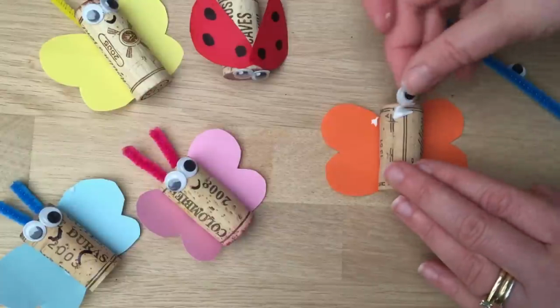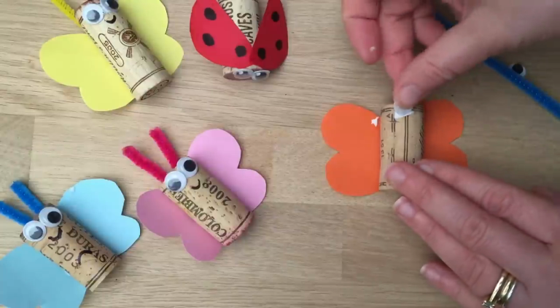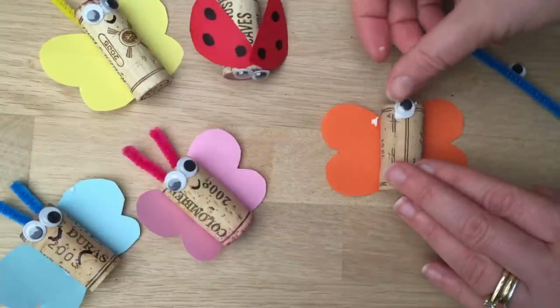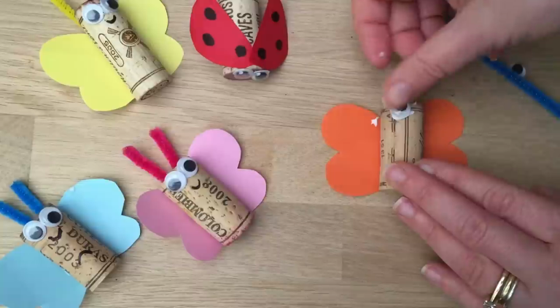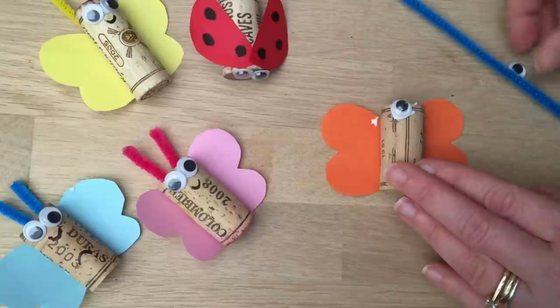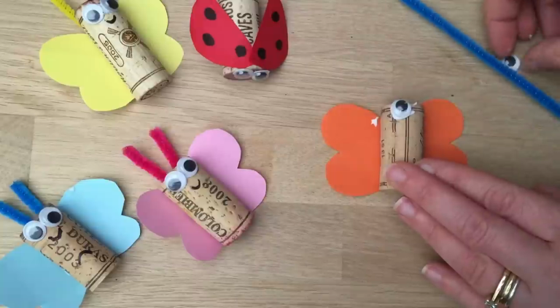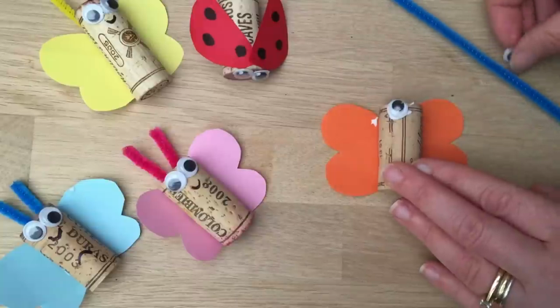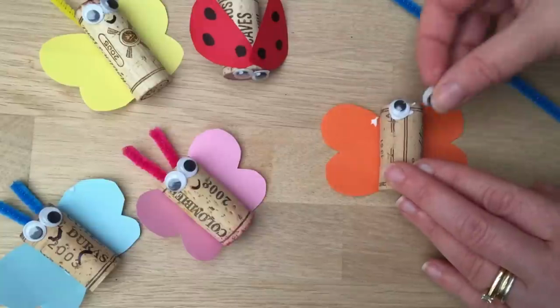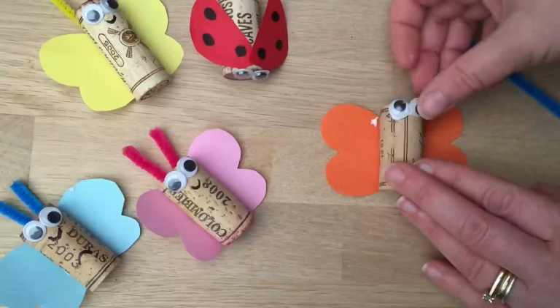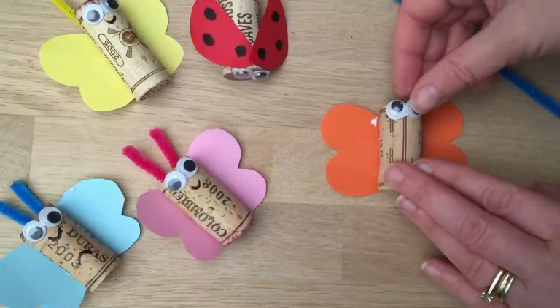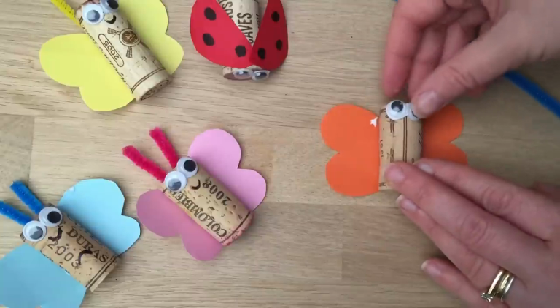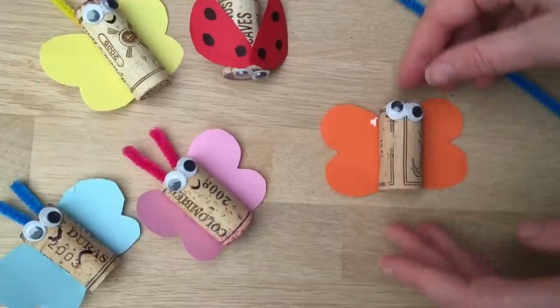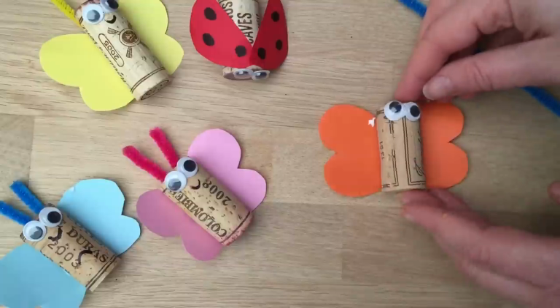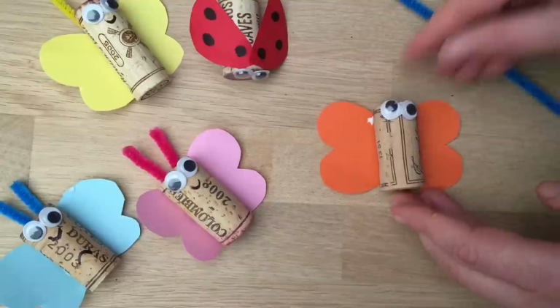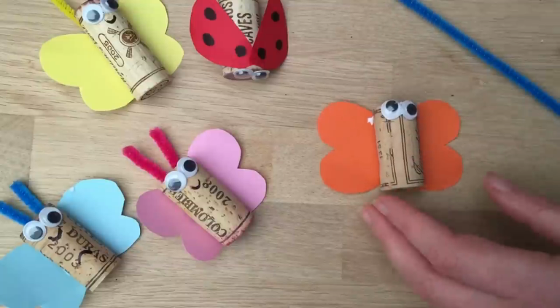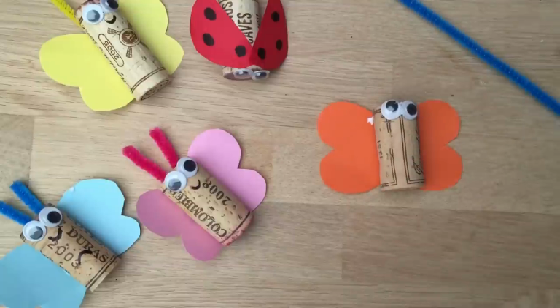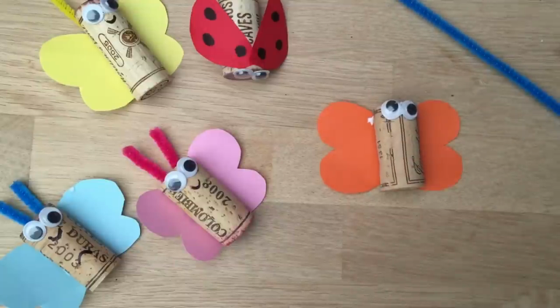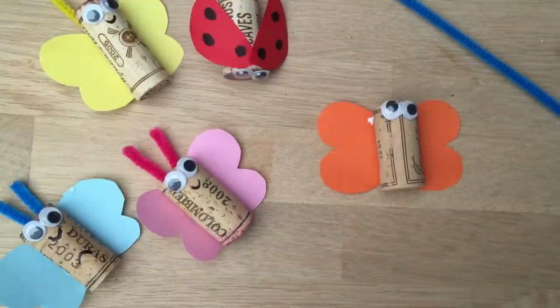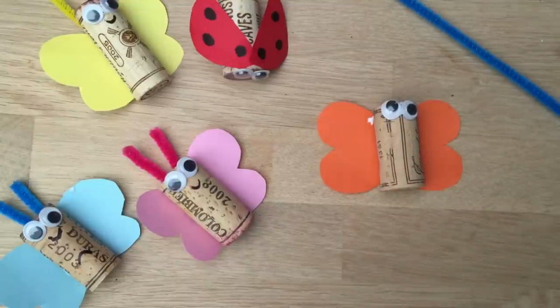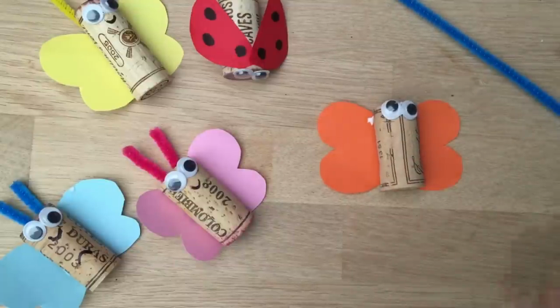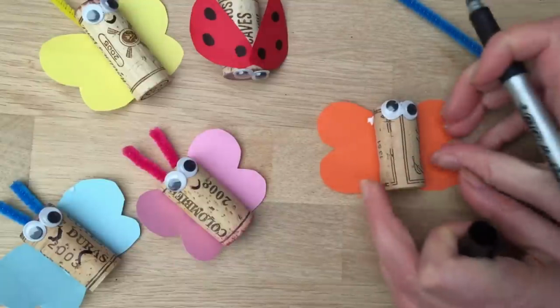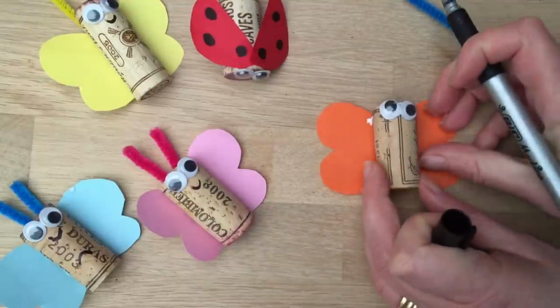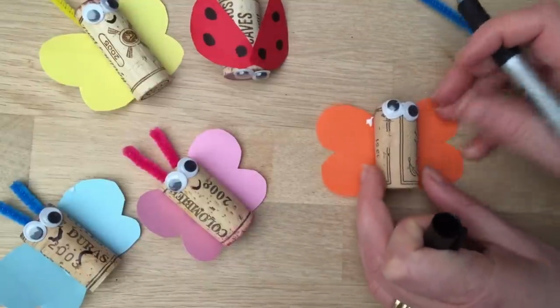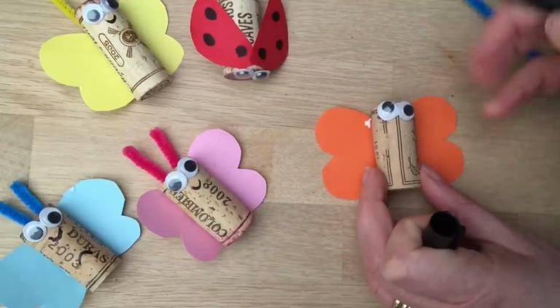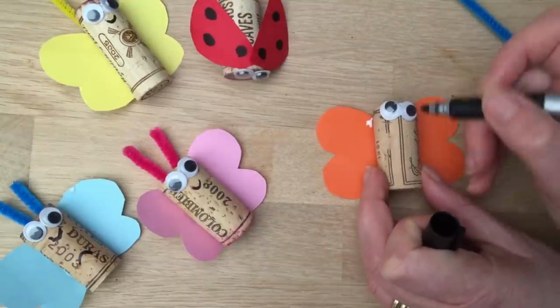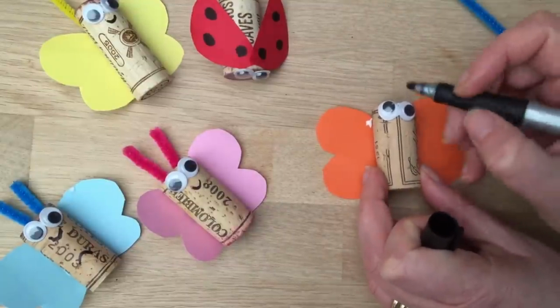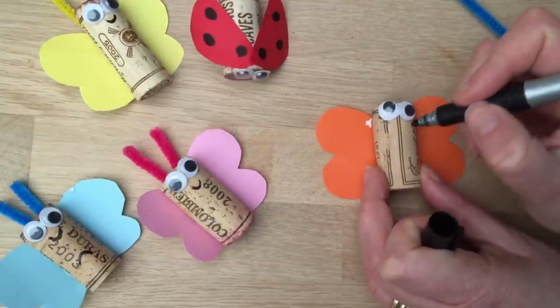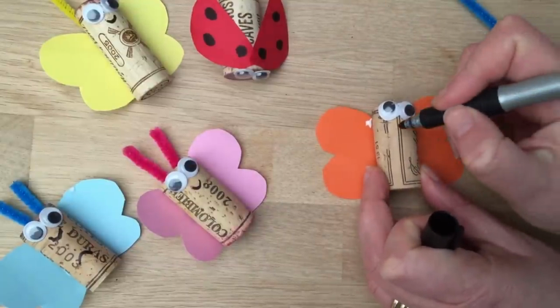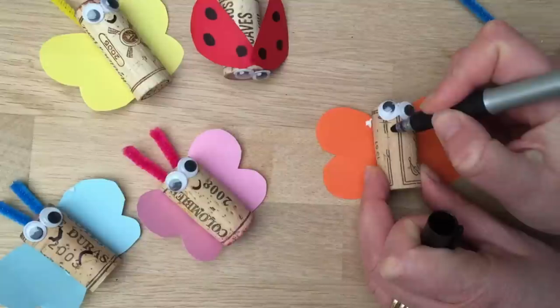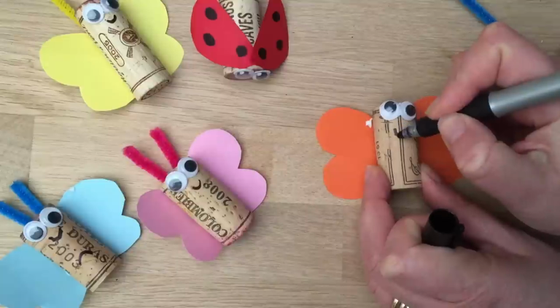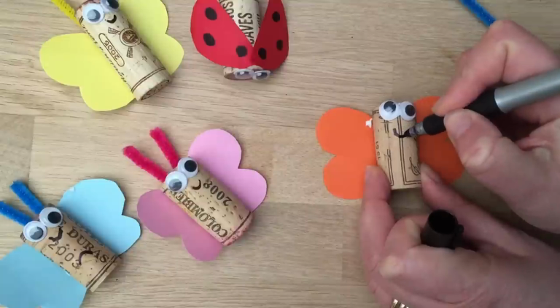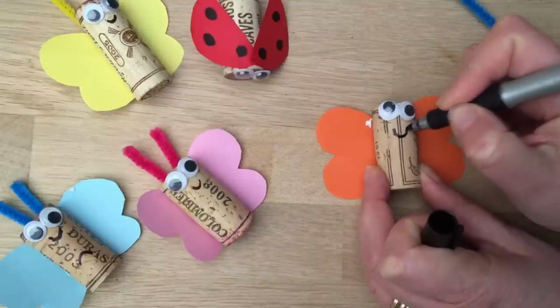Put on your googly eyes — my kids love googly eyes. And then you can also if you want use a pen to draw a little smile.